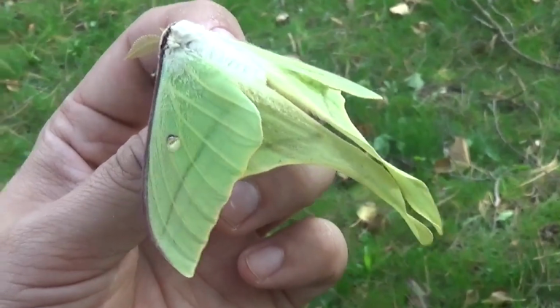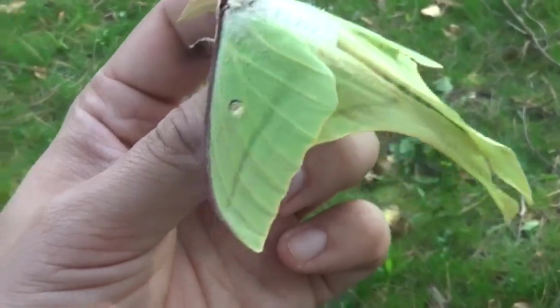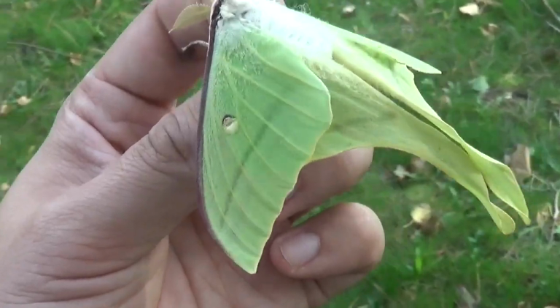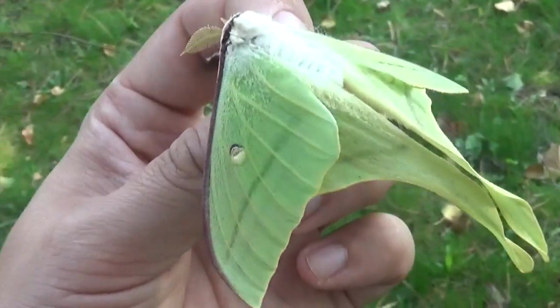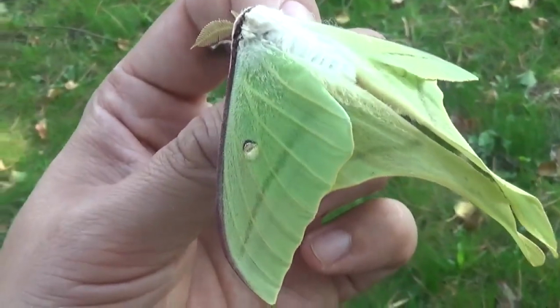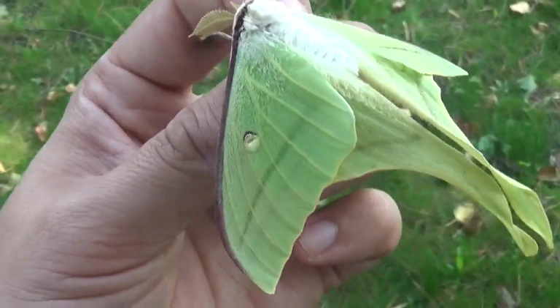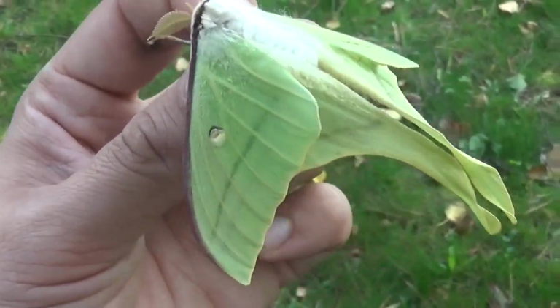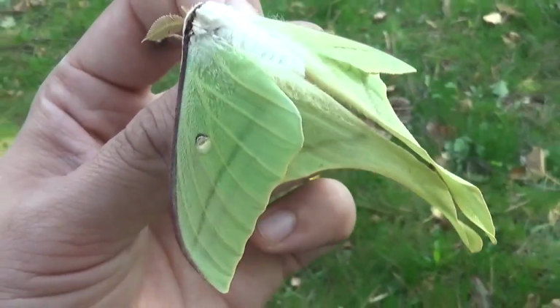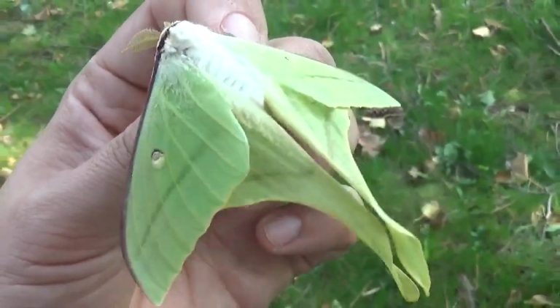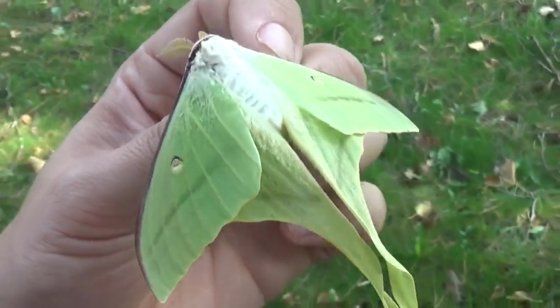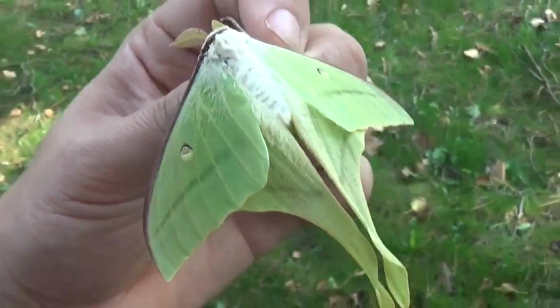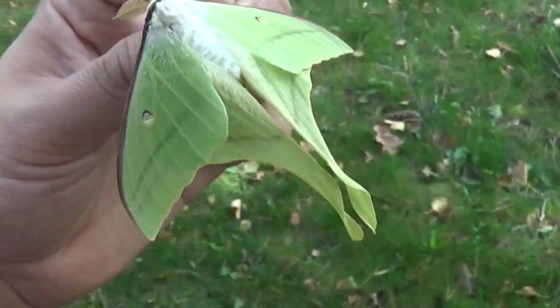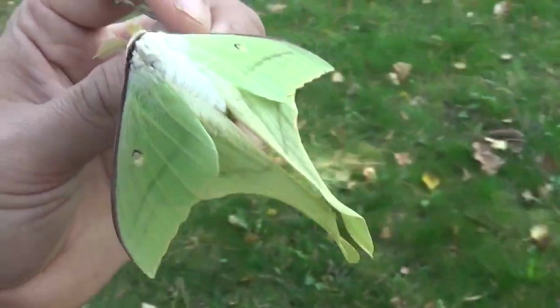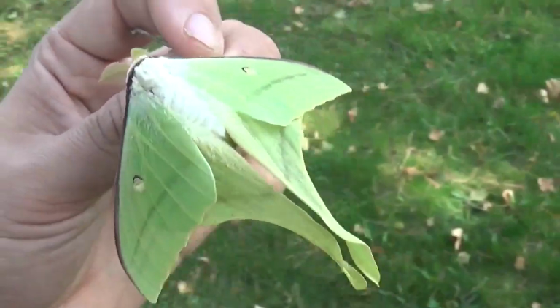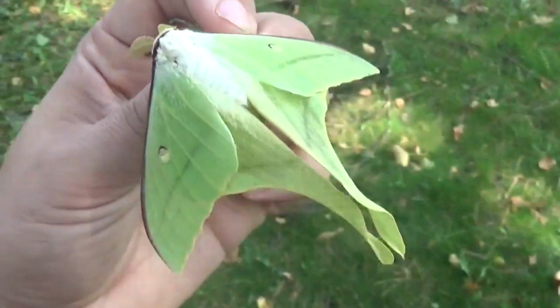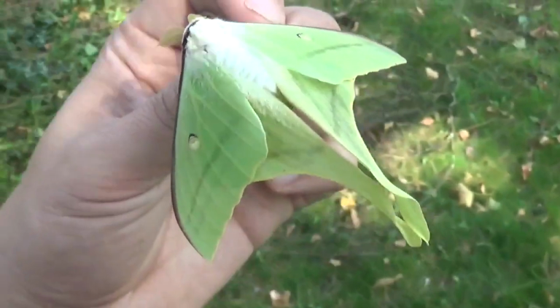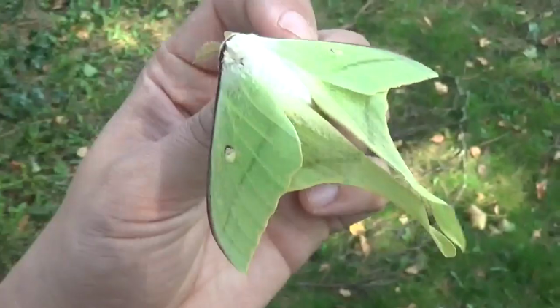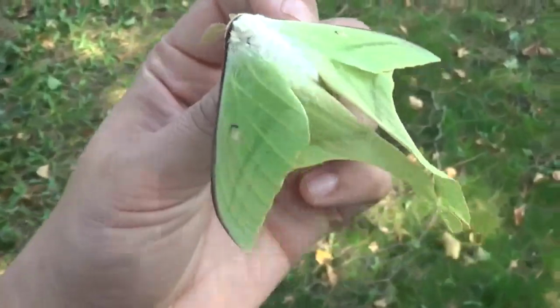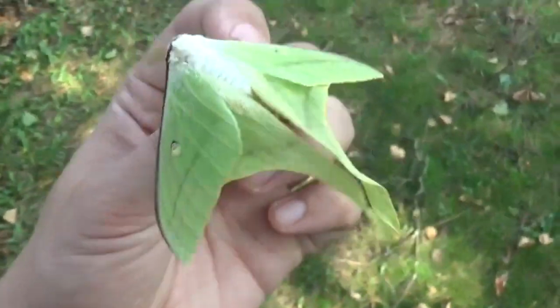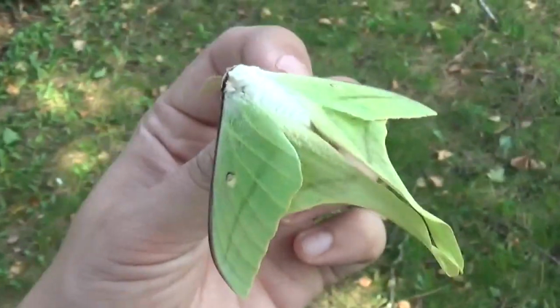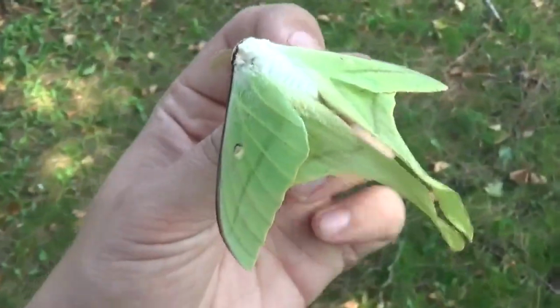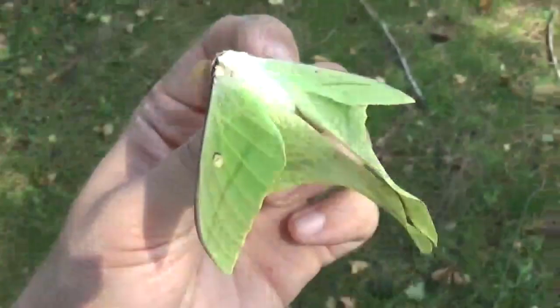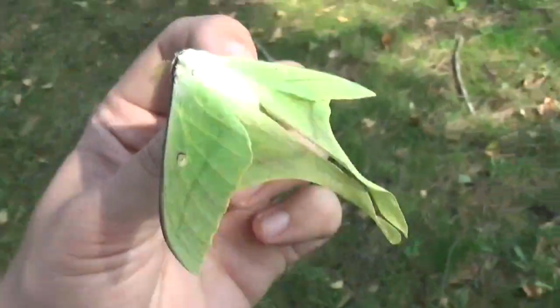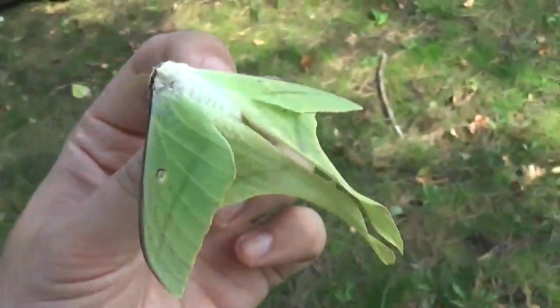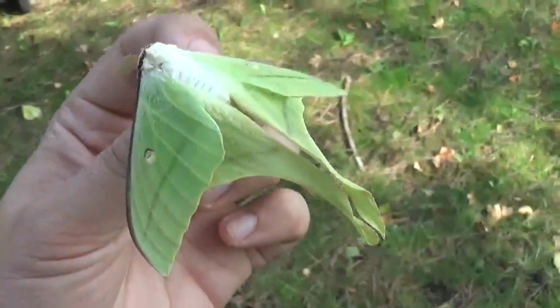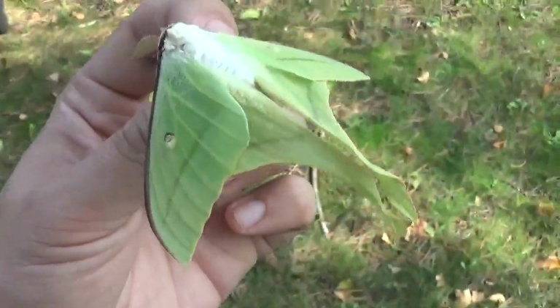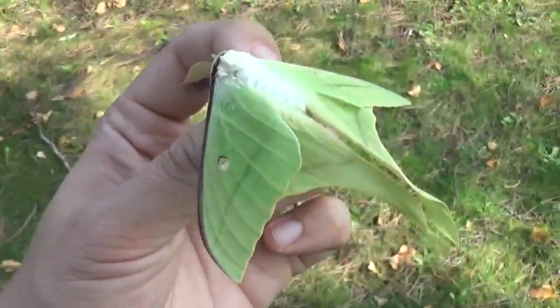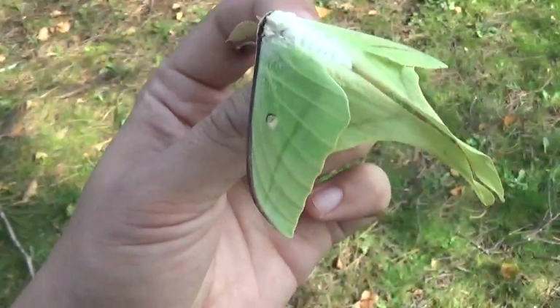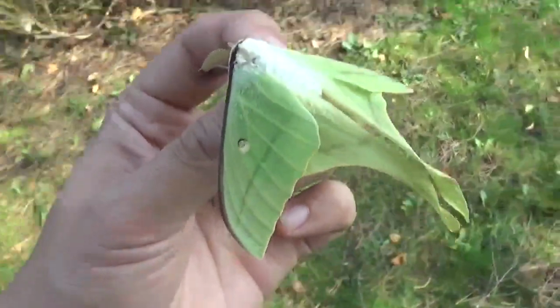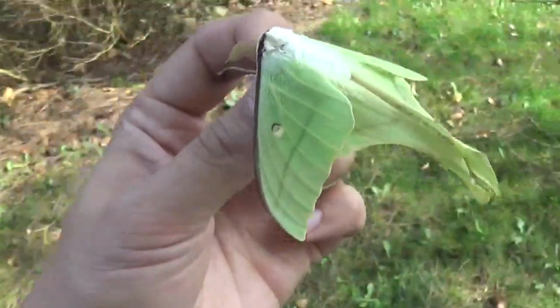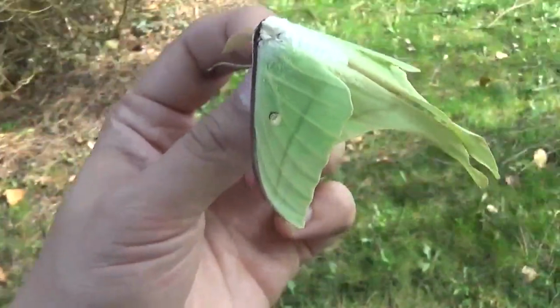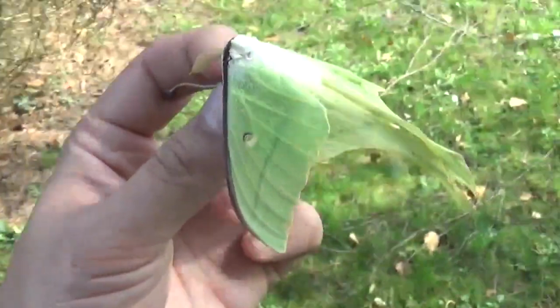Especially when things are starting to become a little bit warmer. I hope to get some females too and have a pairing of them so I can continue the bloodline. It would be great.